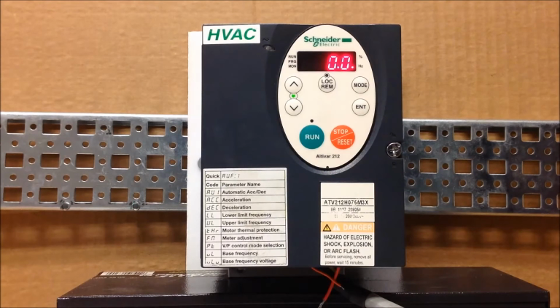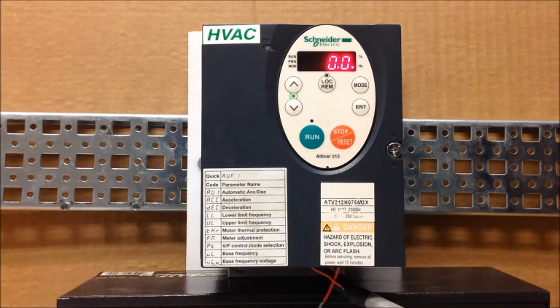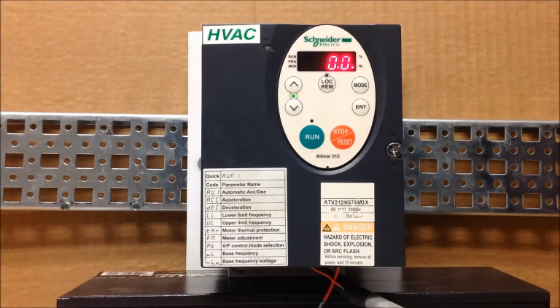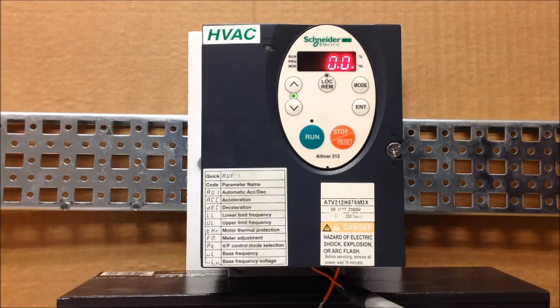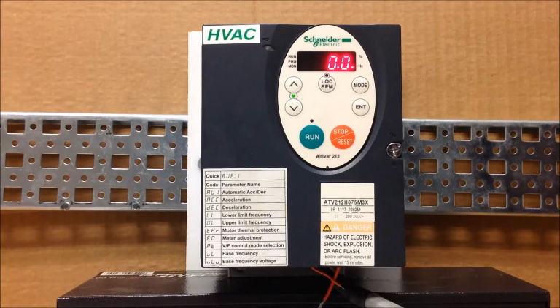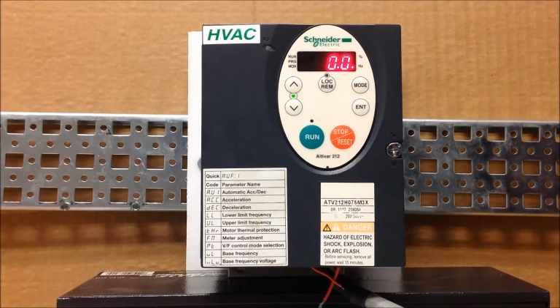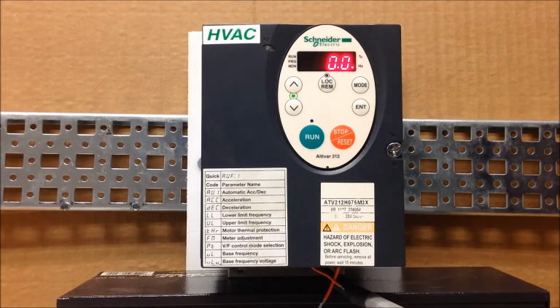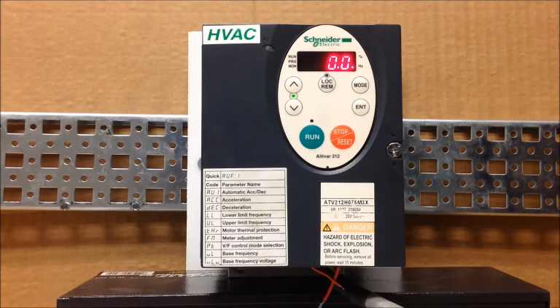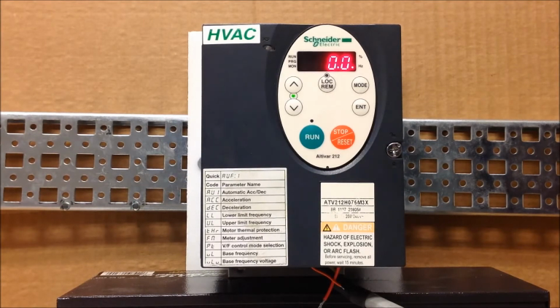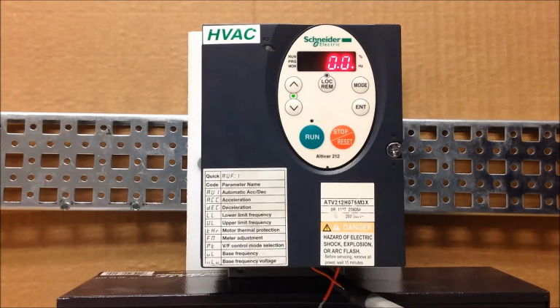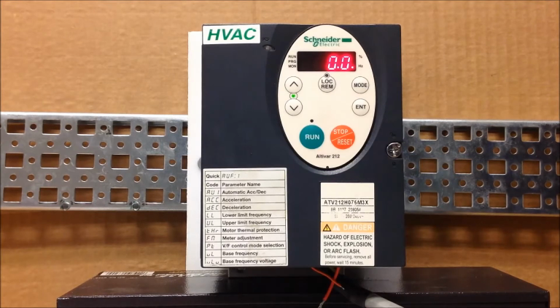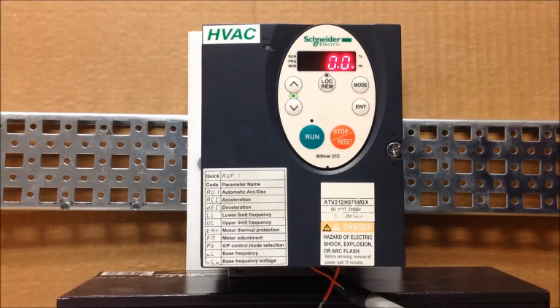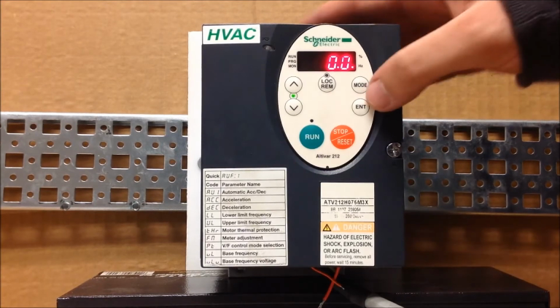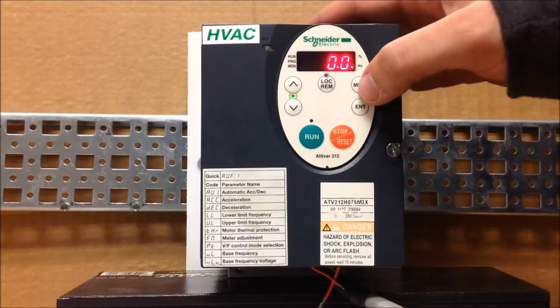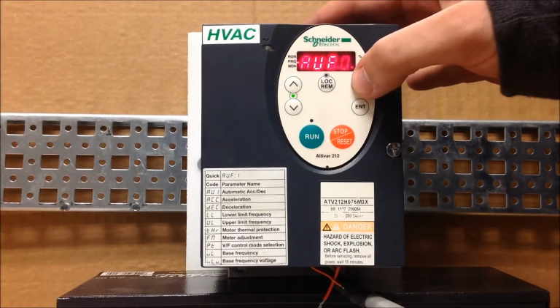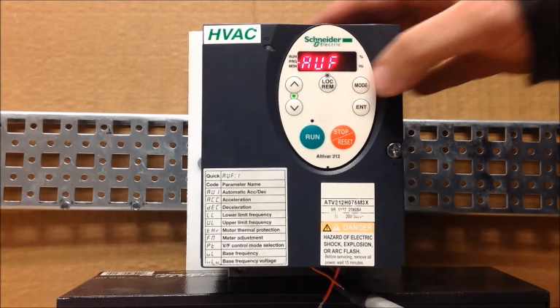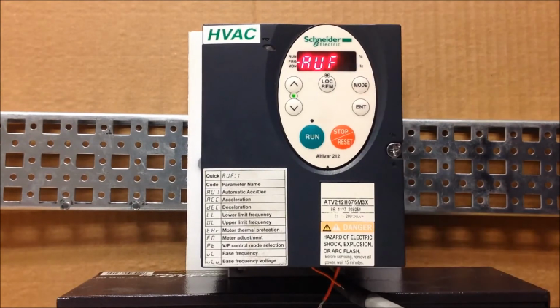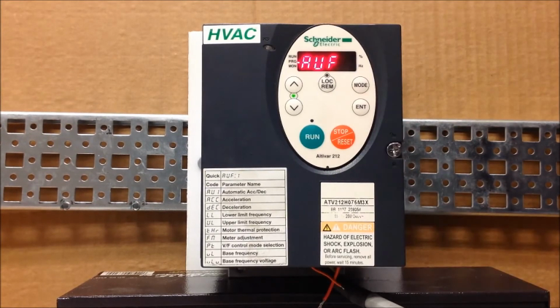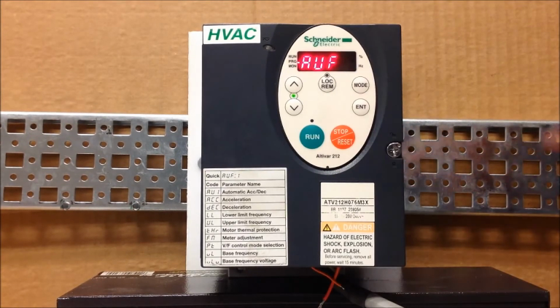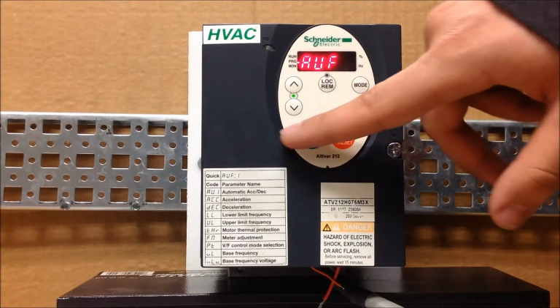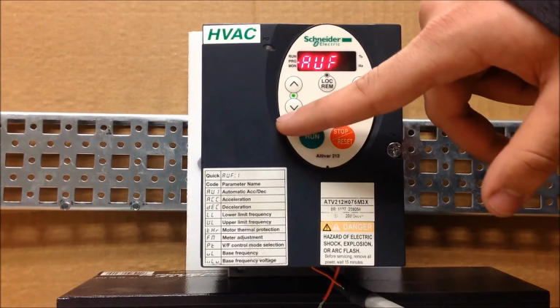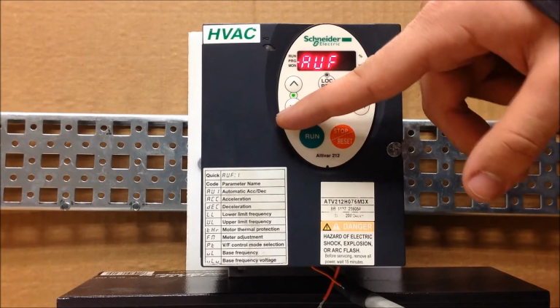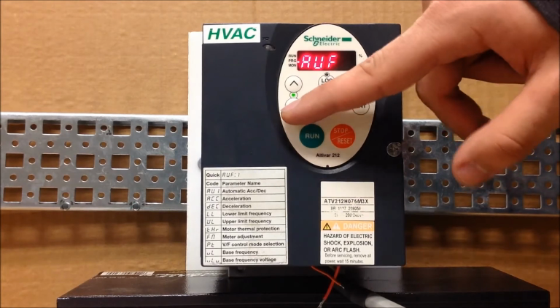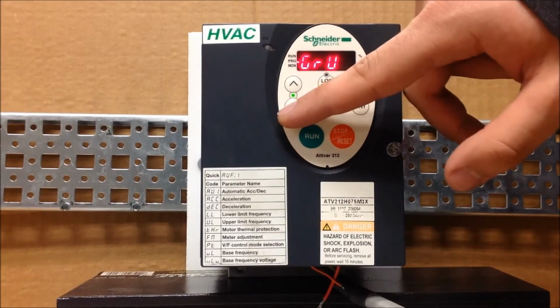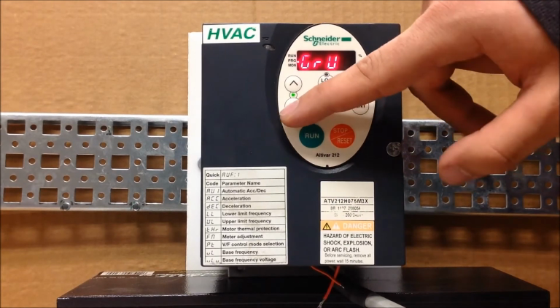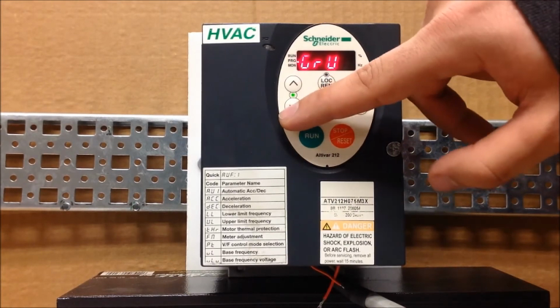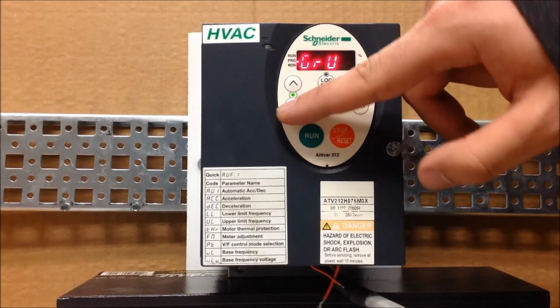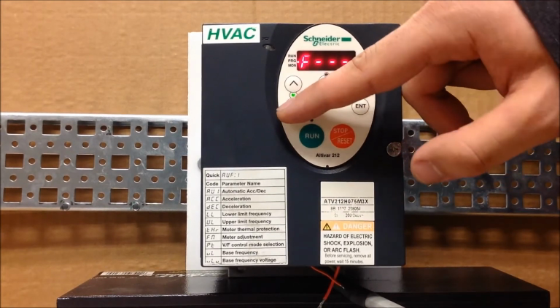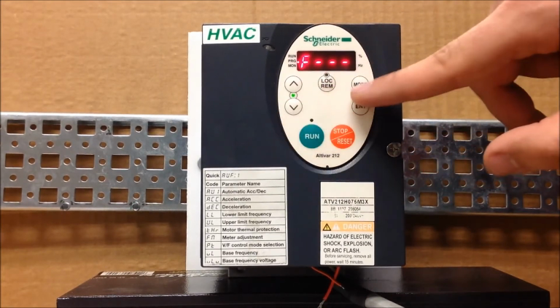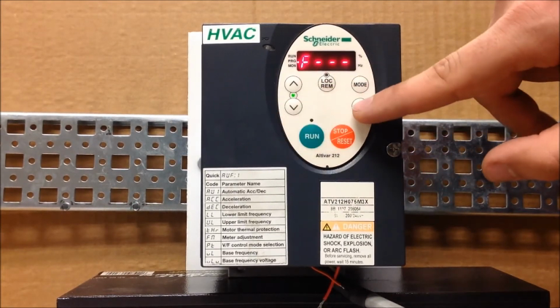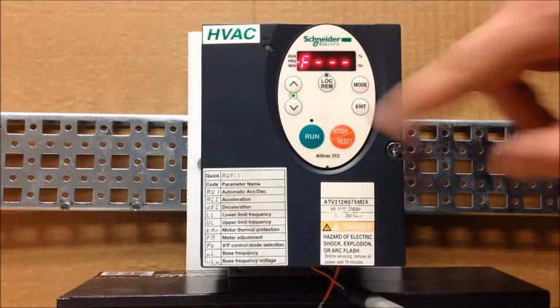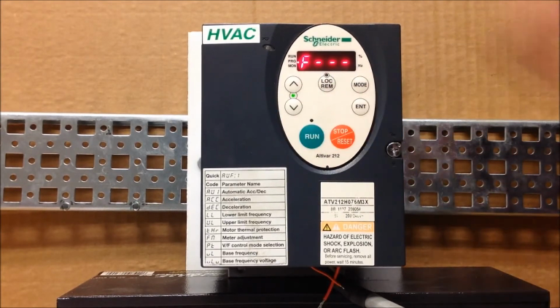To program this, press the mode button from your main display. It will show AUF — arrow down to F-dash-dash-dash and select that.